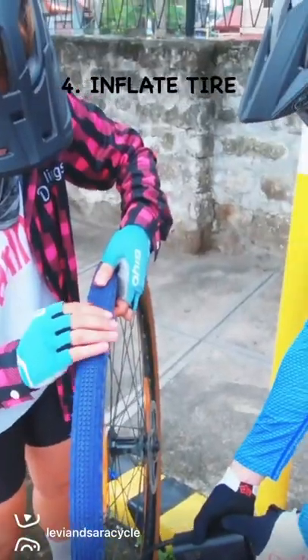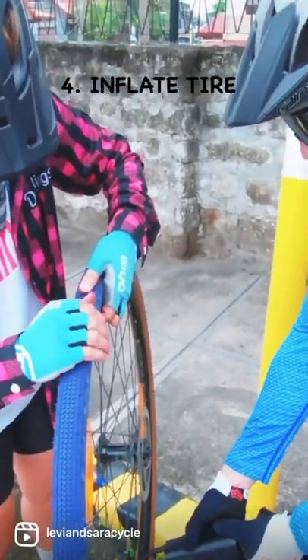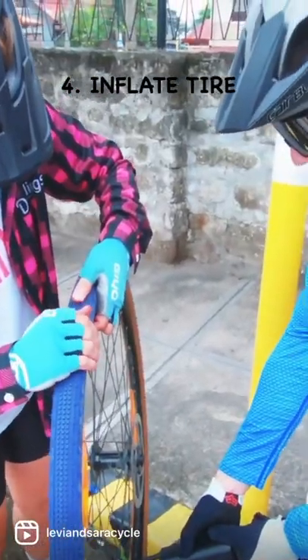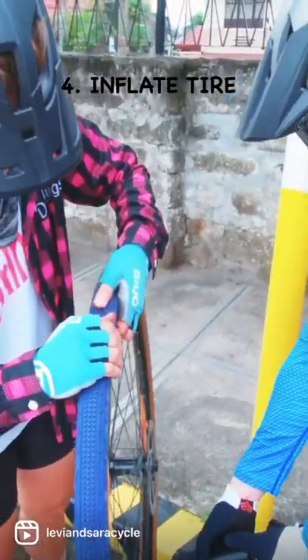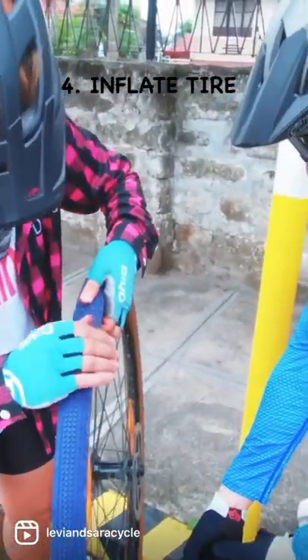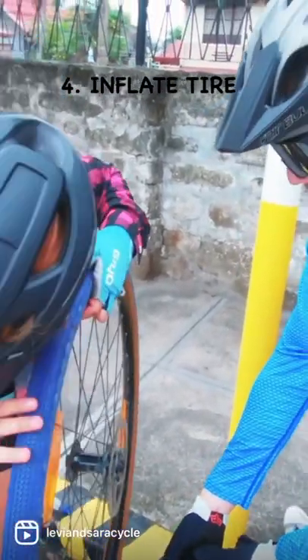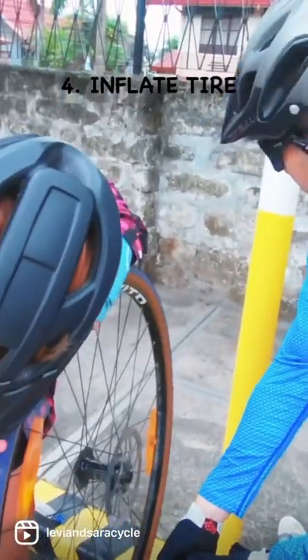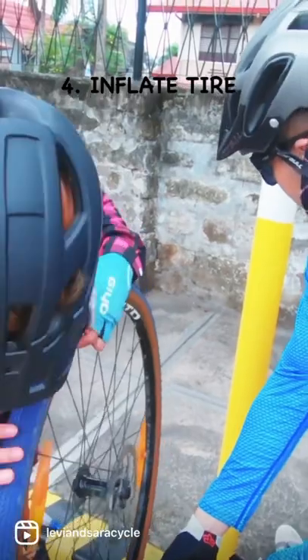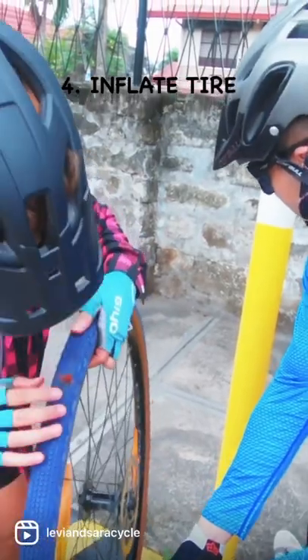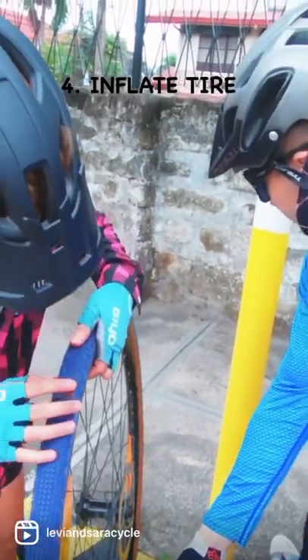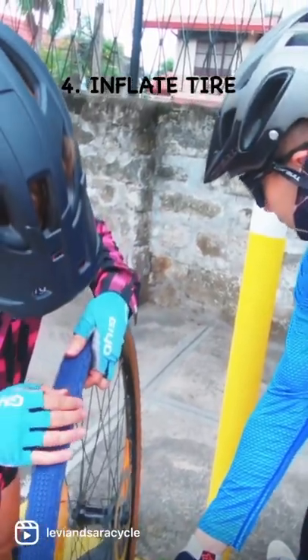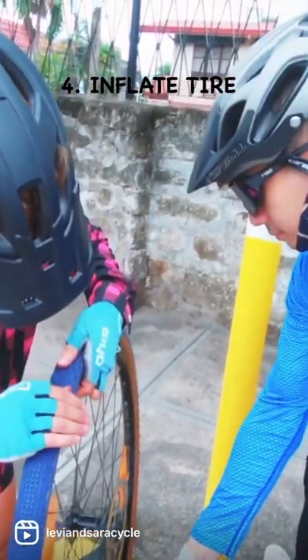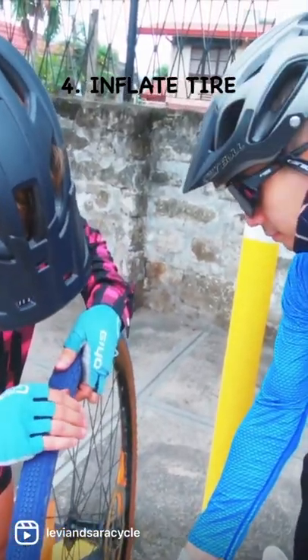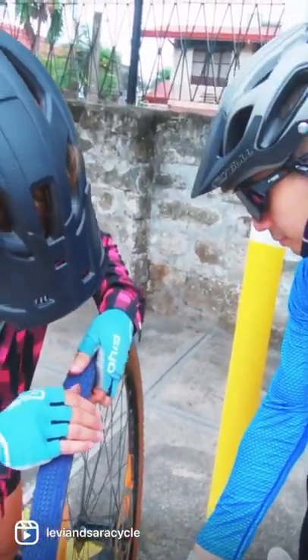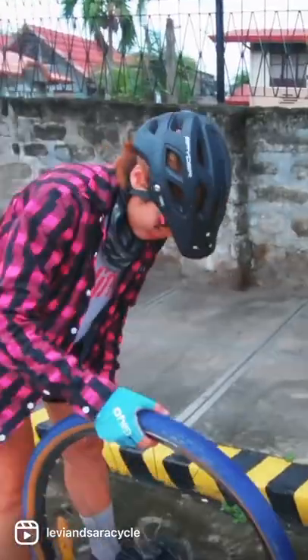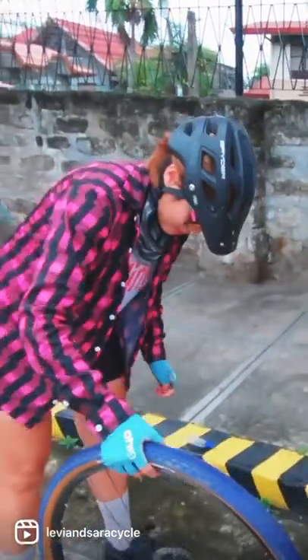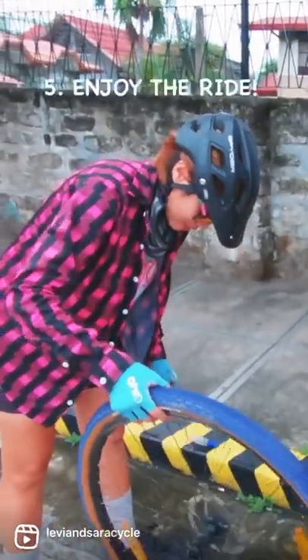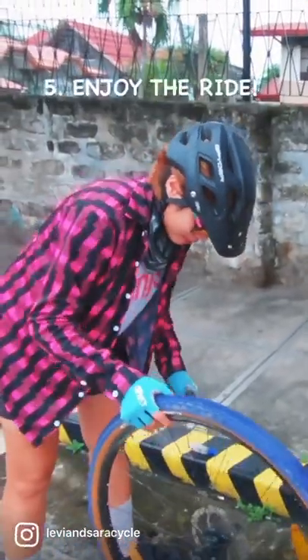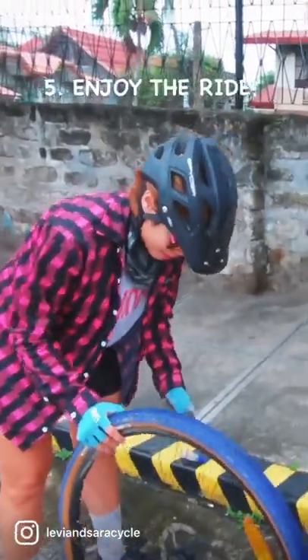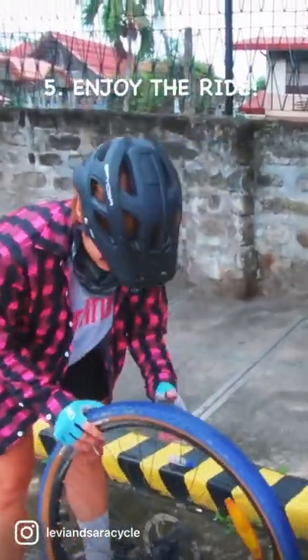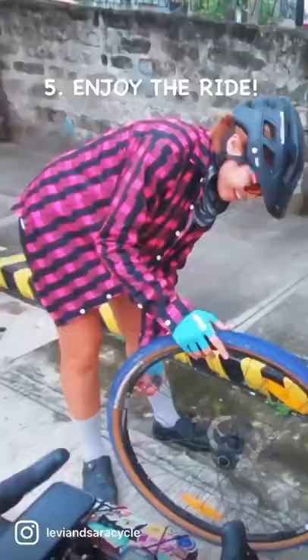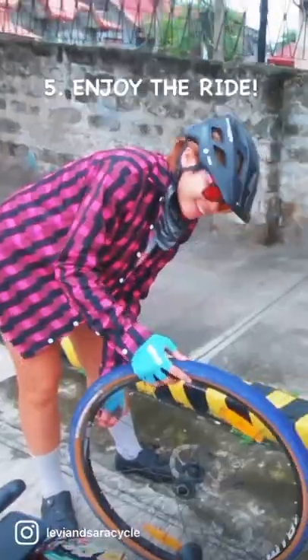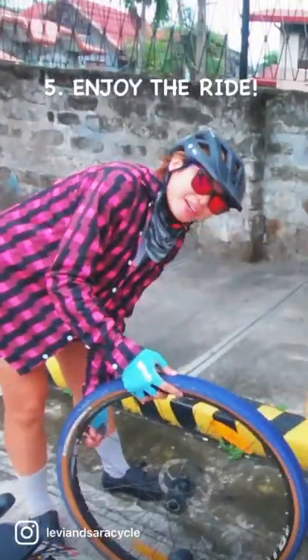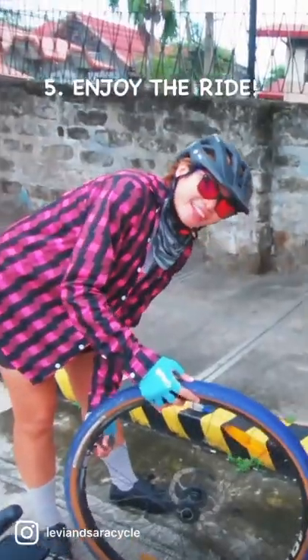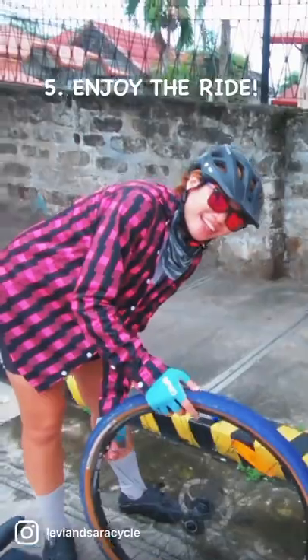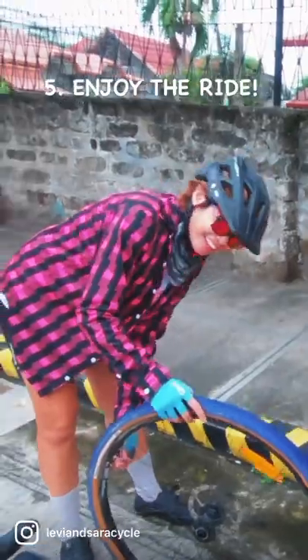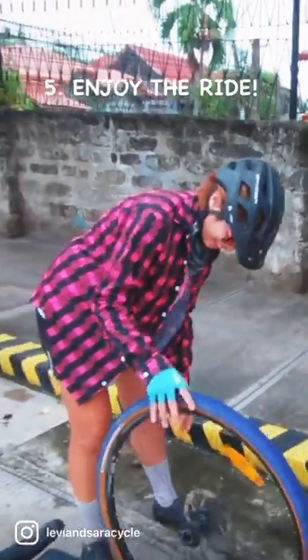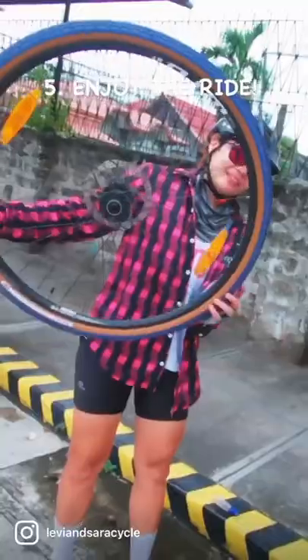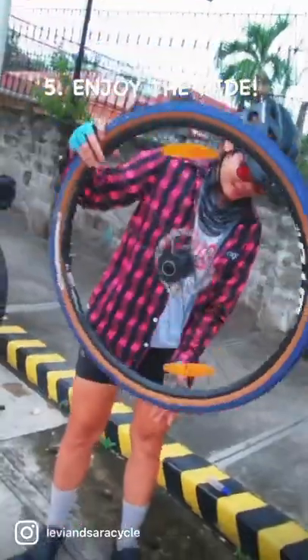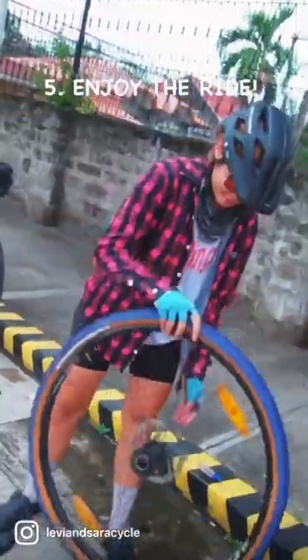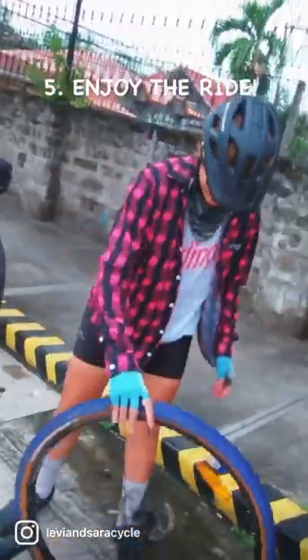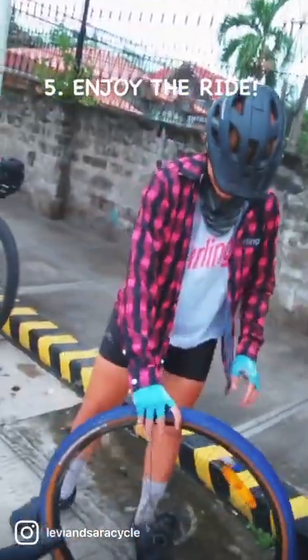After that, inflate the tire and check if there's air coming out. And voila! You have your tire back and you're ready to hit the road.